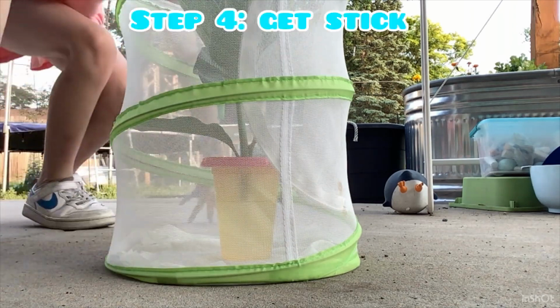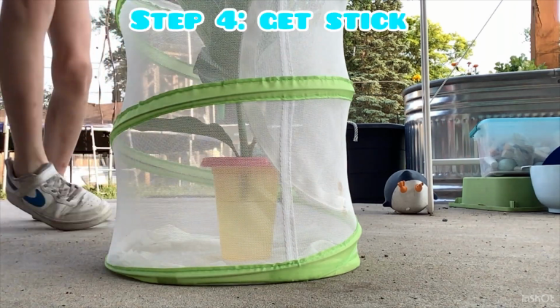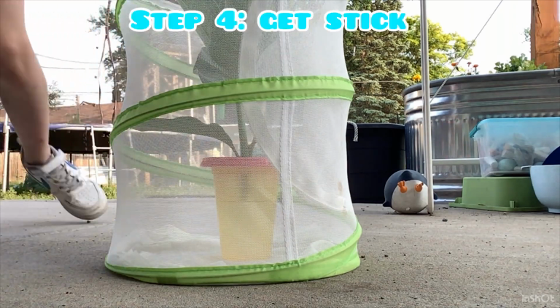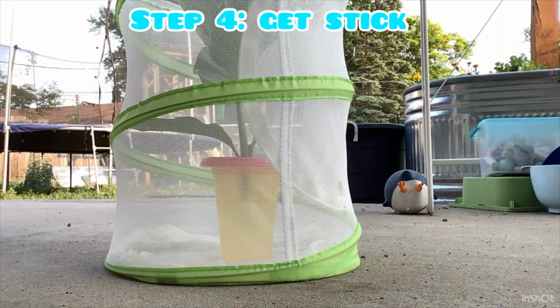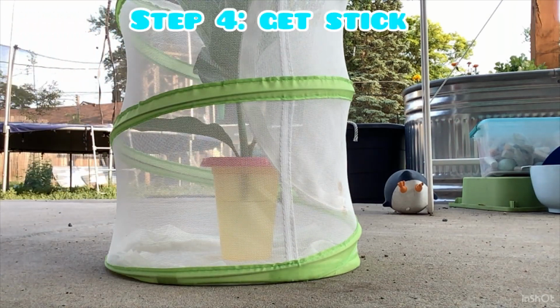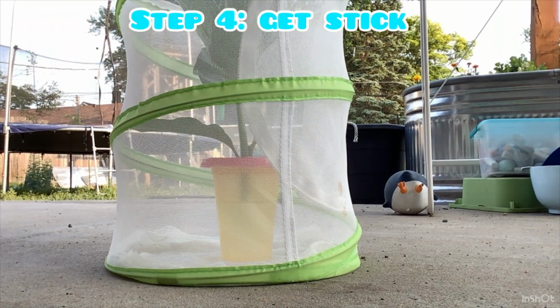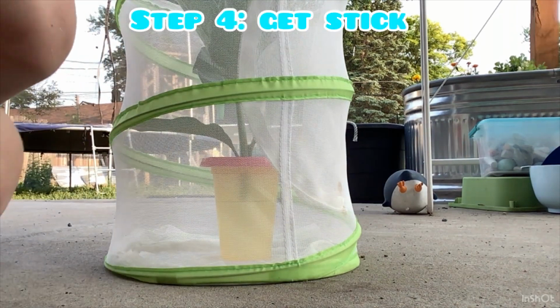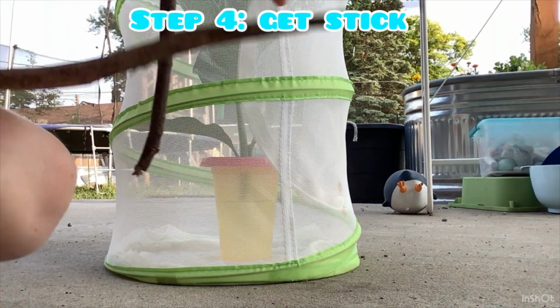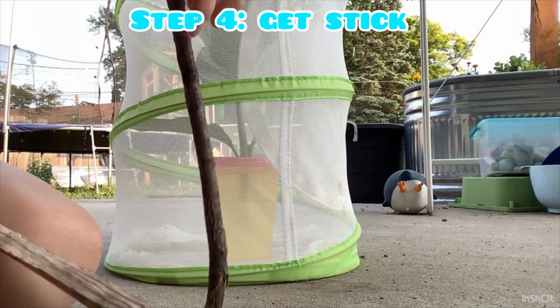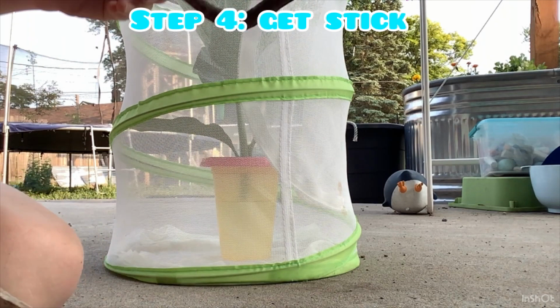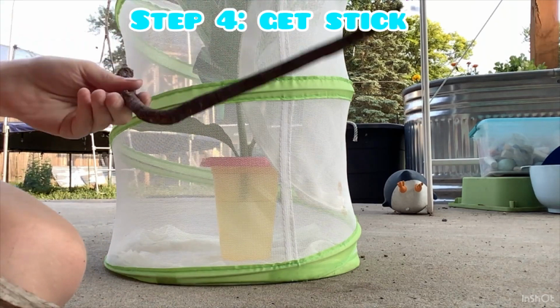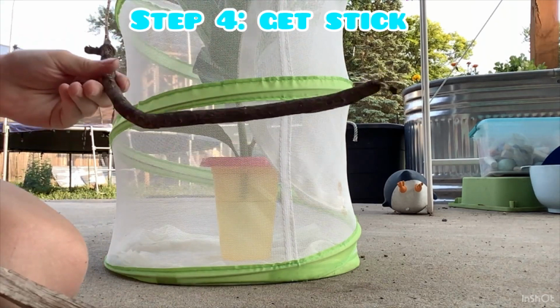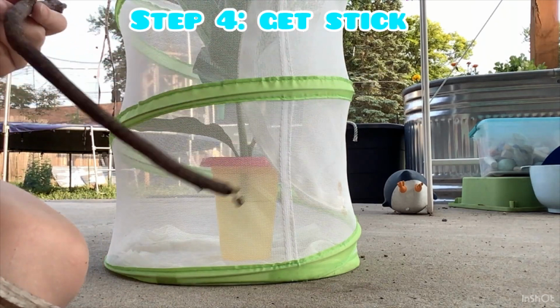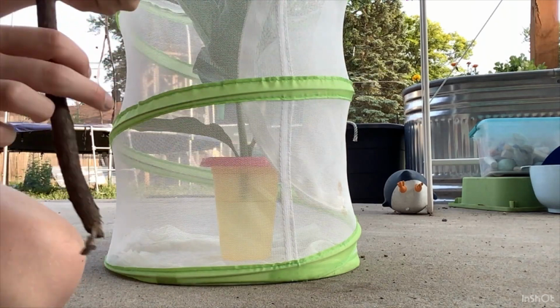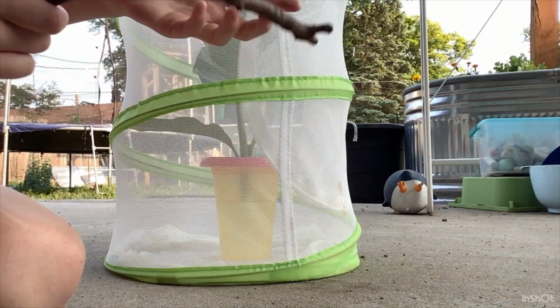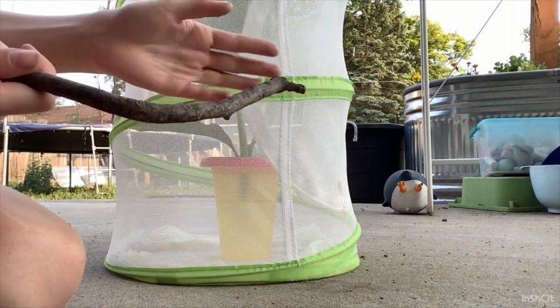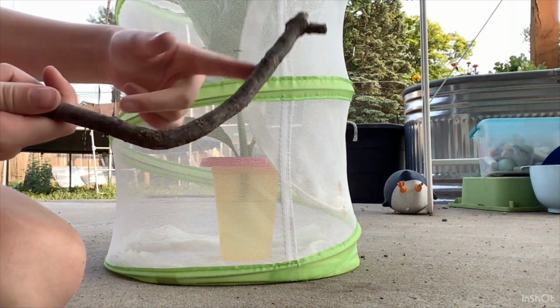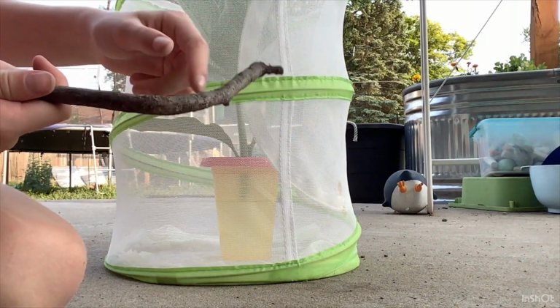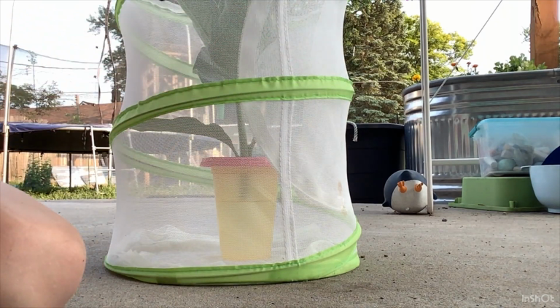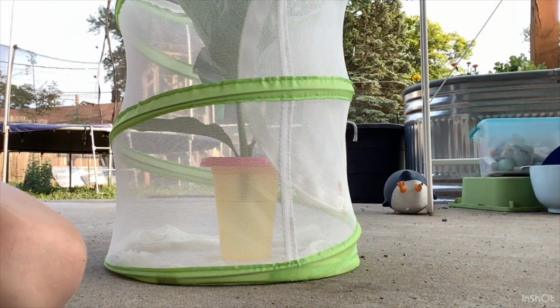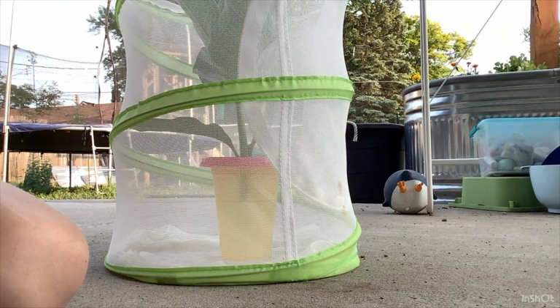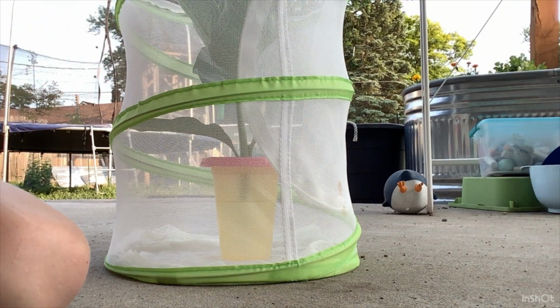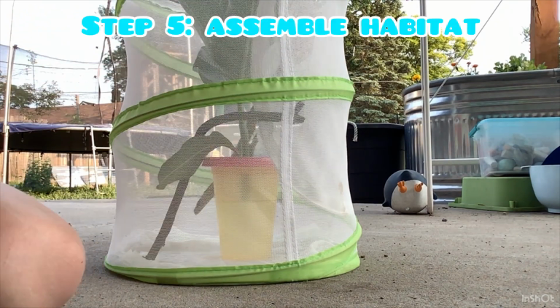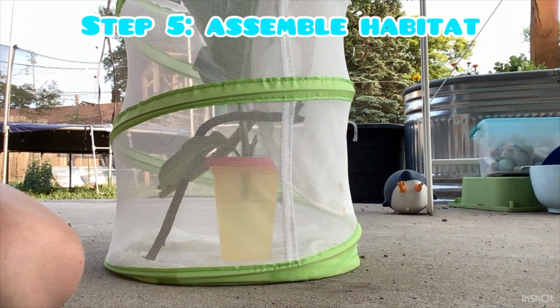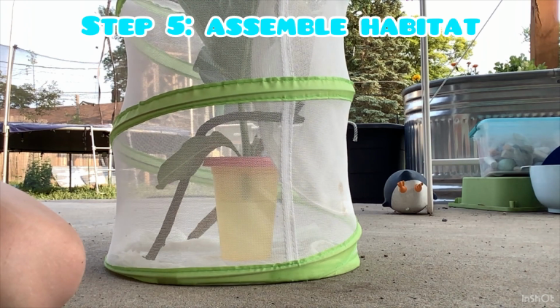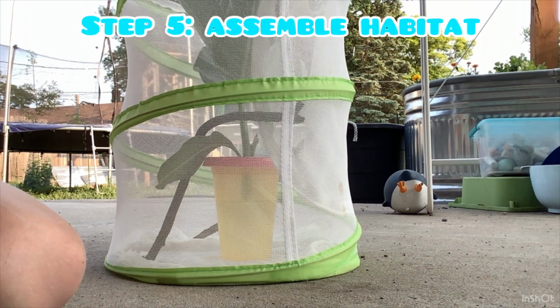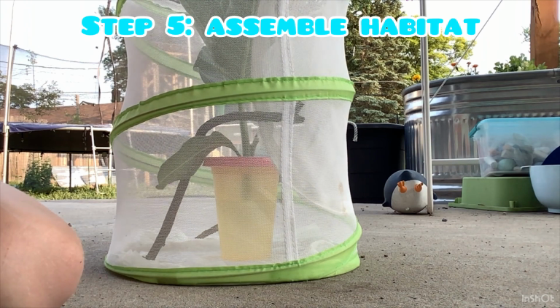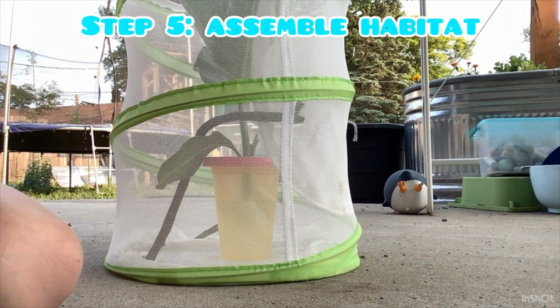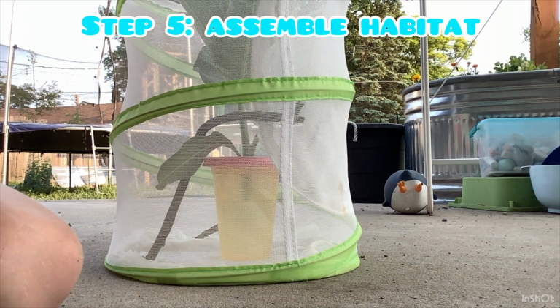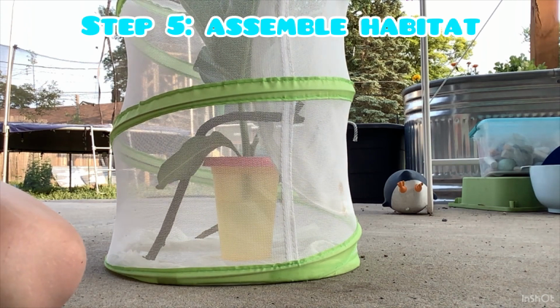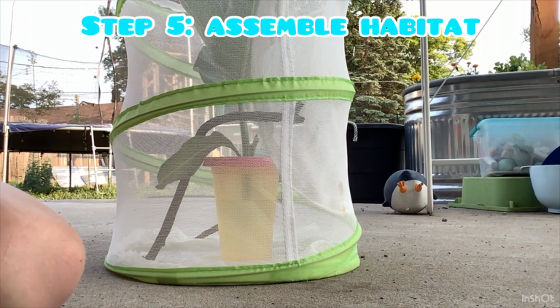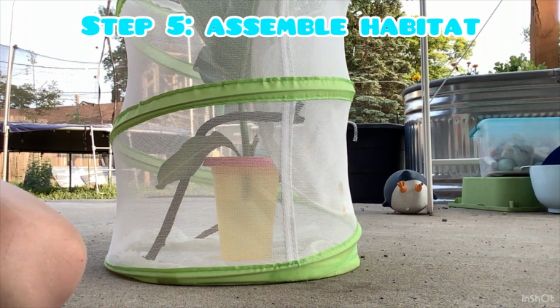Time to go get a stick. I'm back, and I have some sticks. This one's cool because it looks like a boomerang.